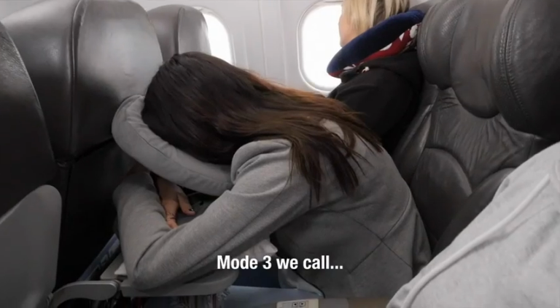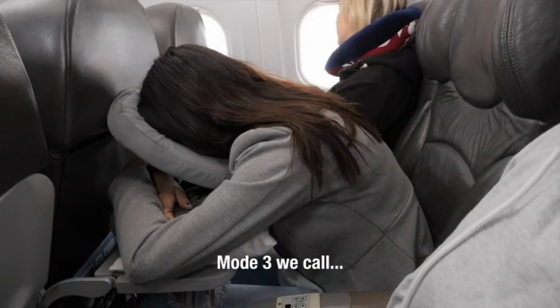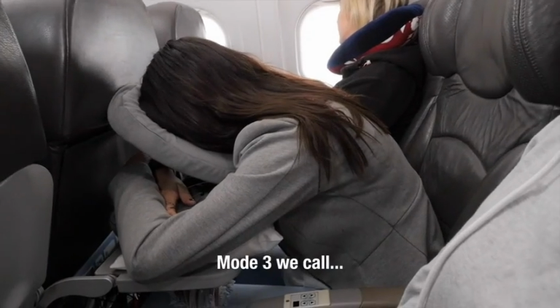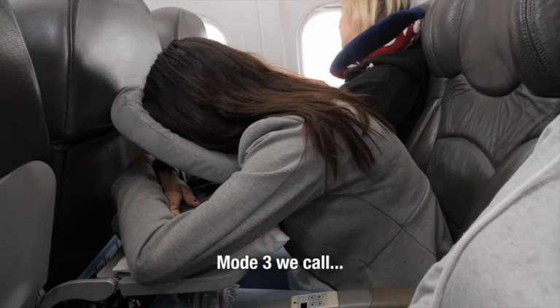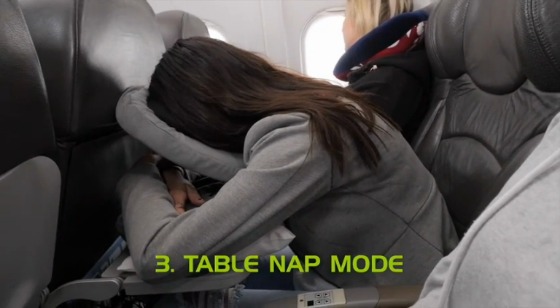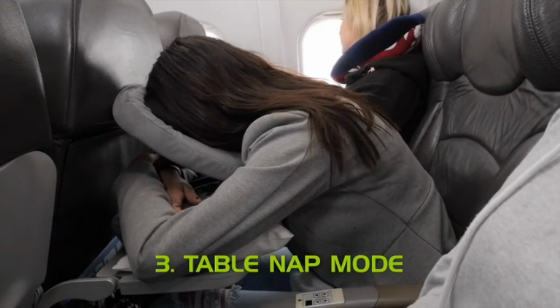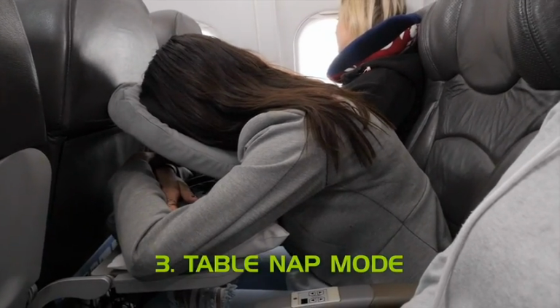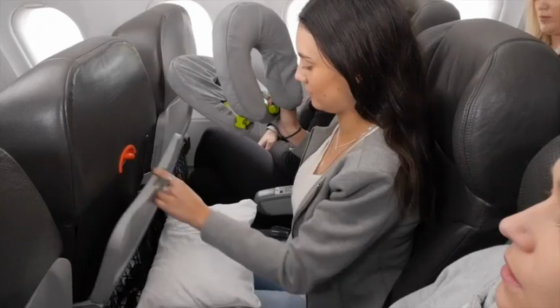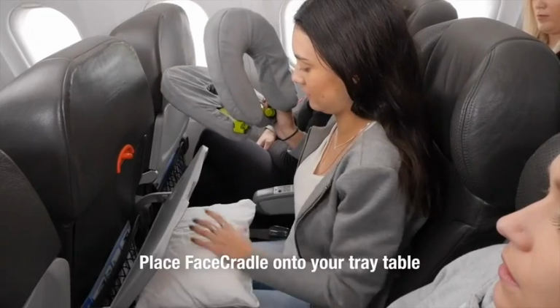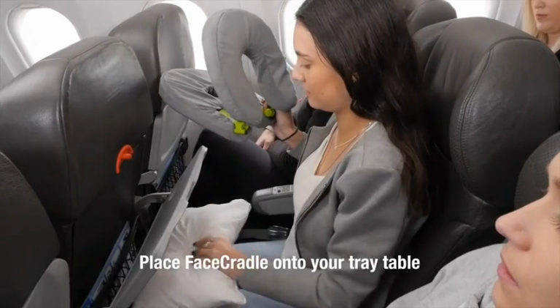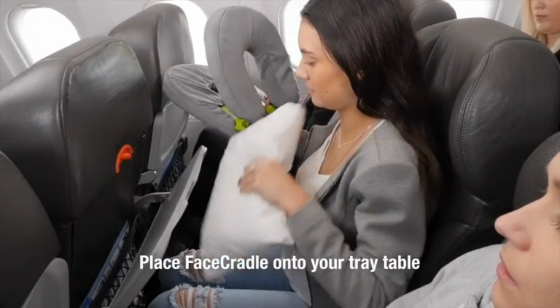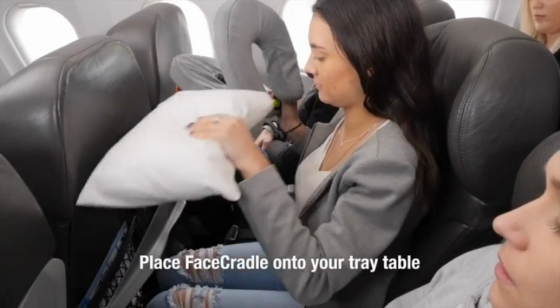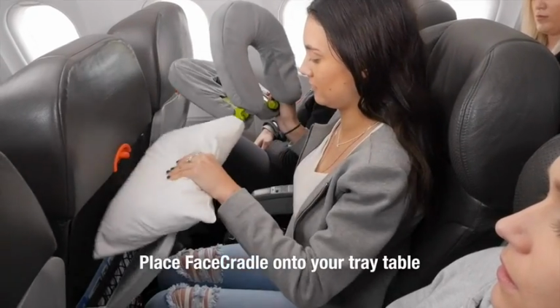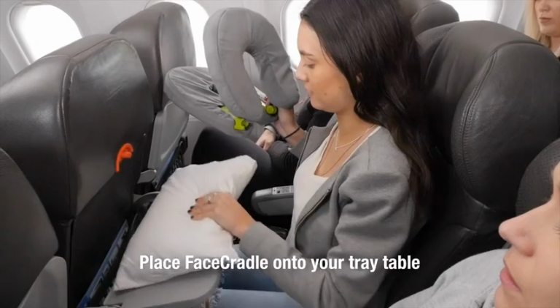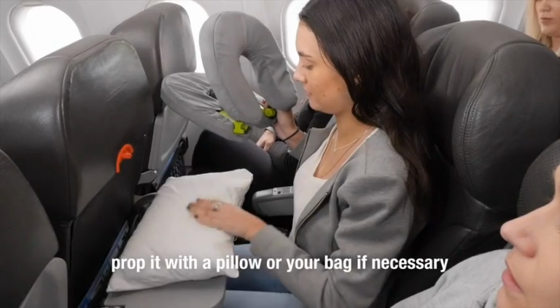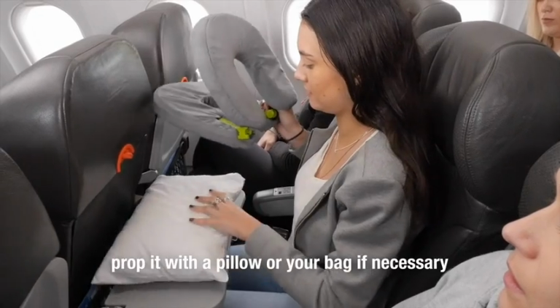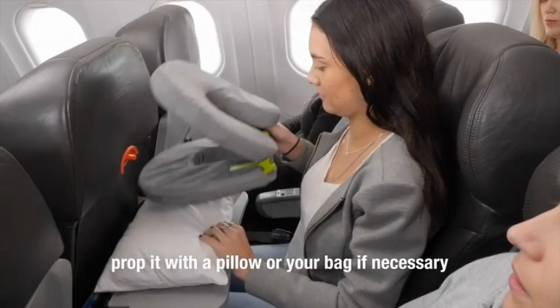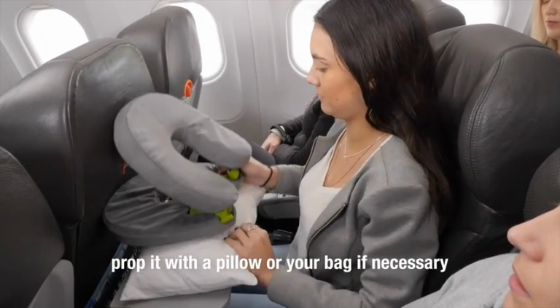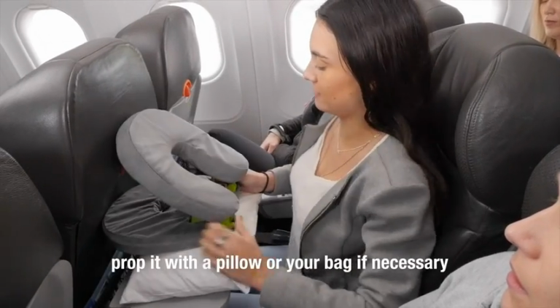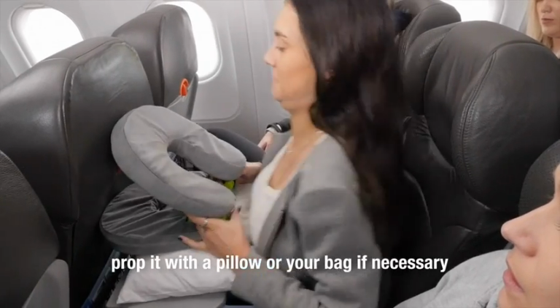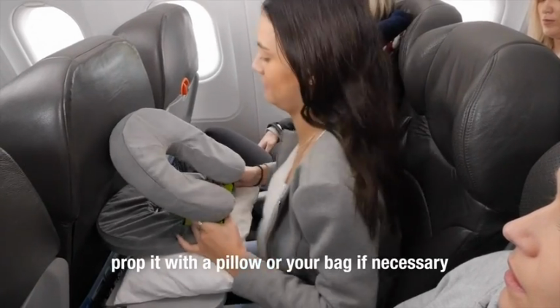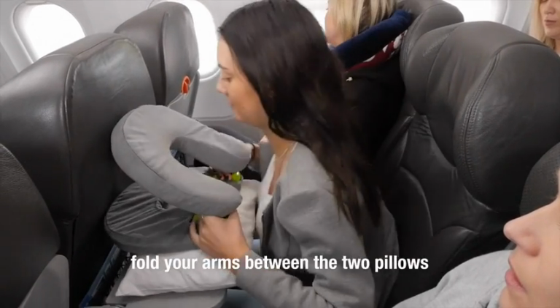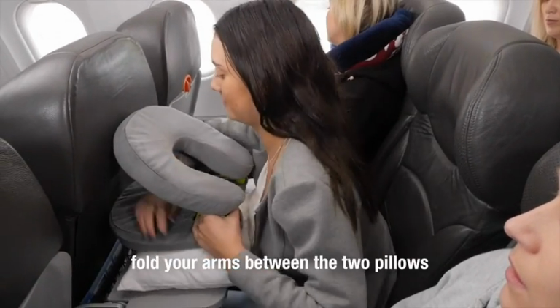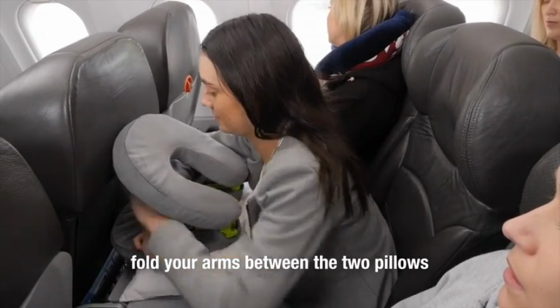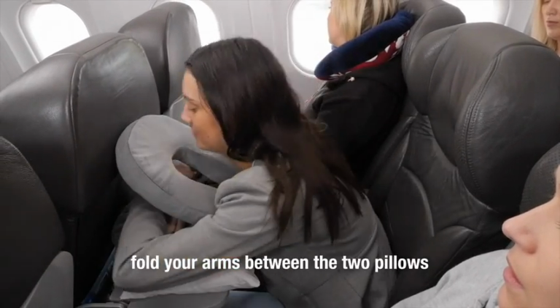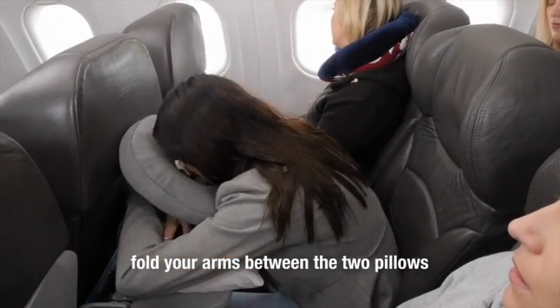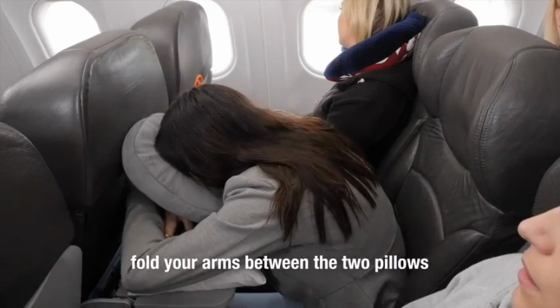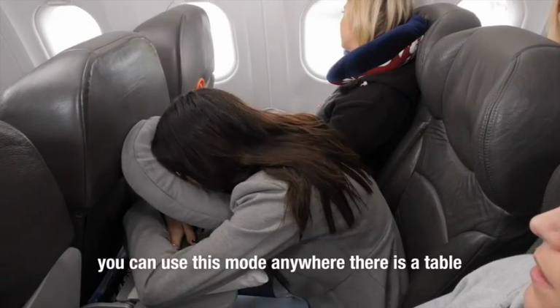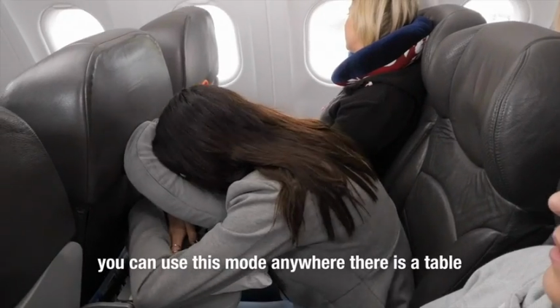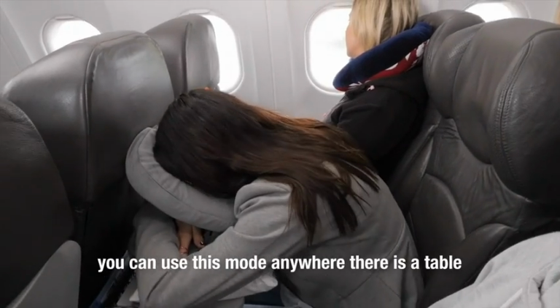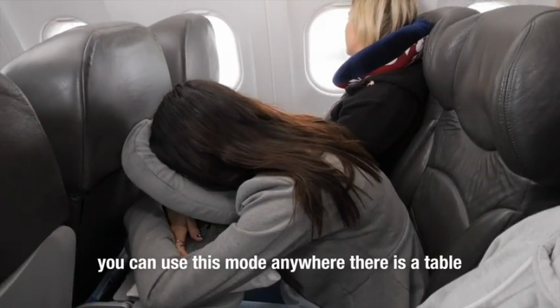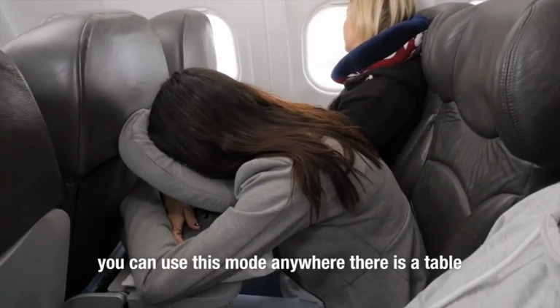Mode 3 we call table nap. Place Face Cradle onto your tray table. Prop it with a pillow or your bag if necessary. Fold your arms between the two pillows. You can use this mode anywhere there's a table.